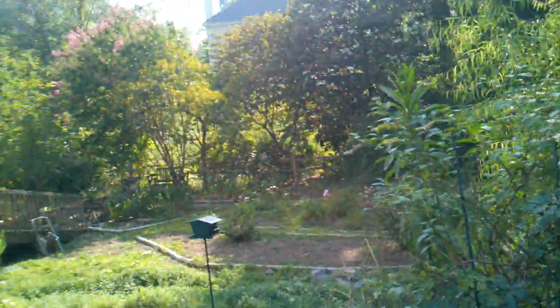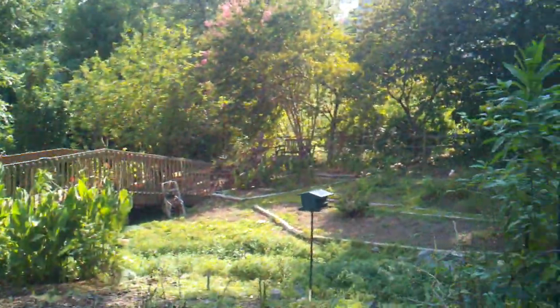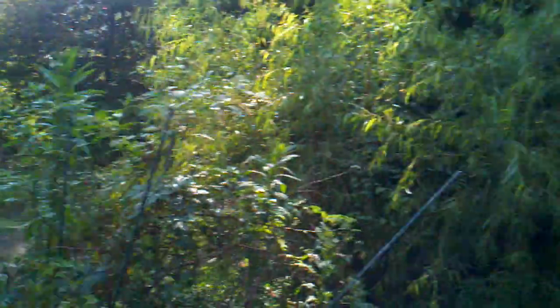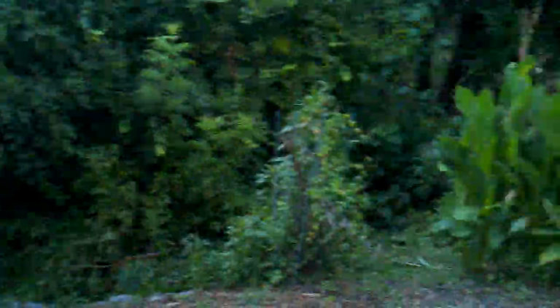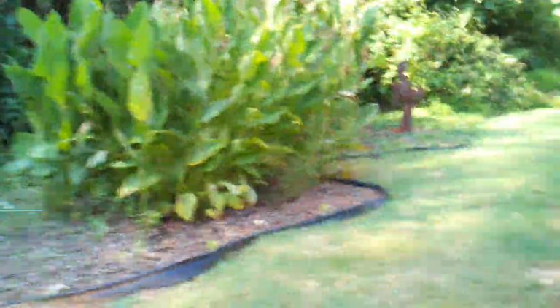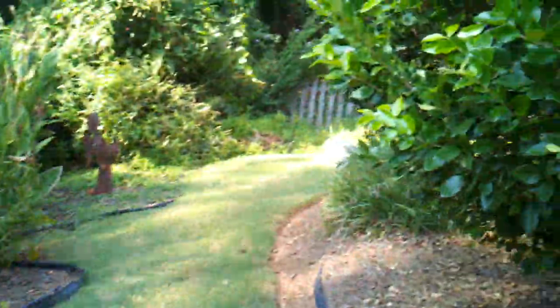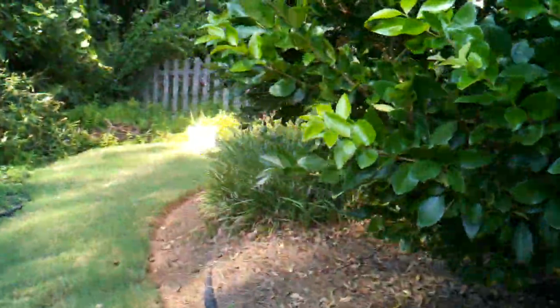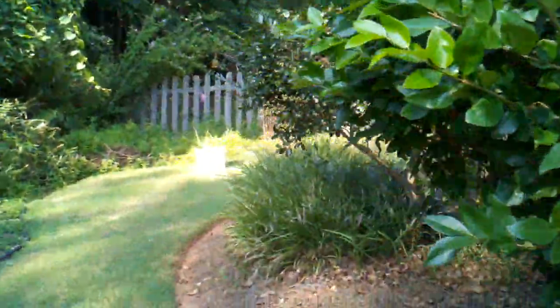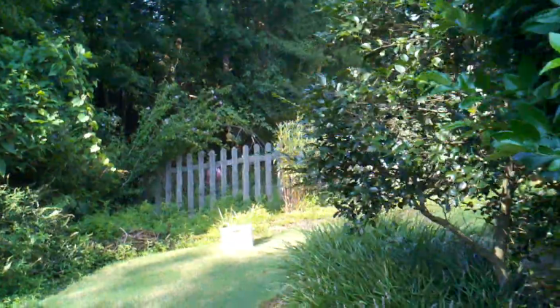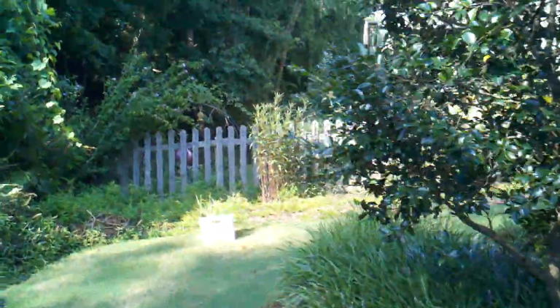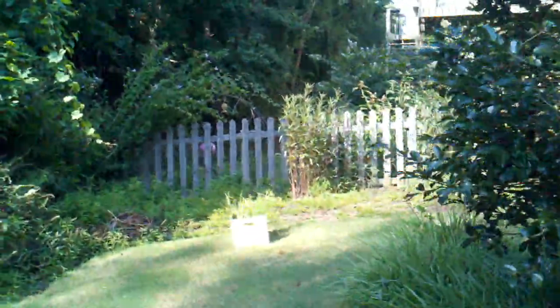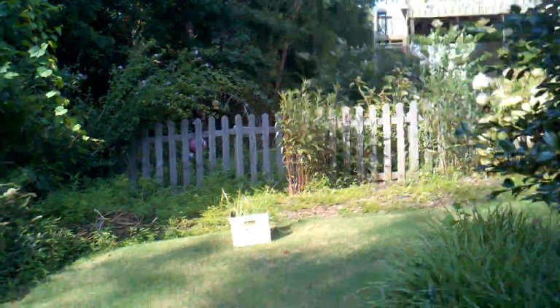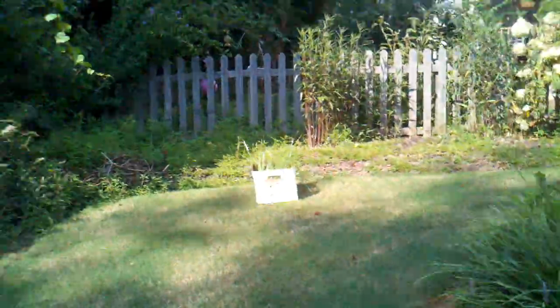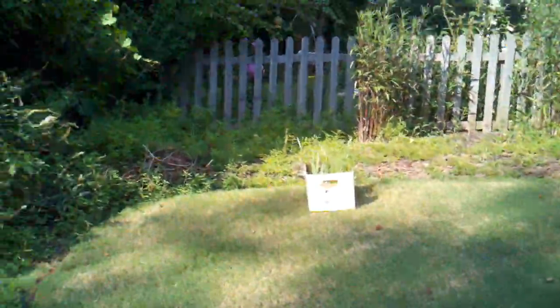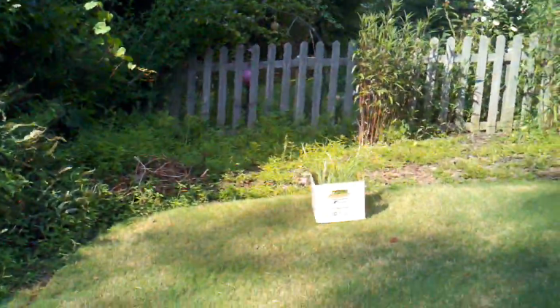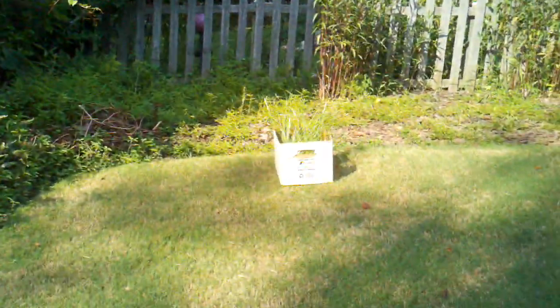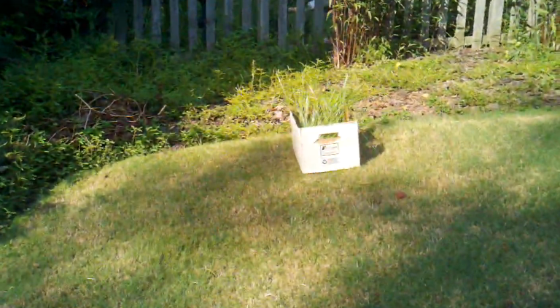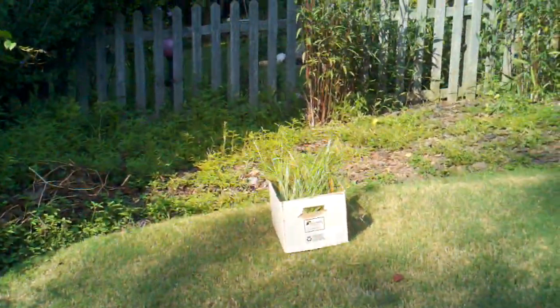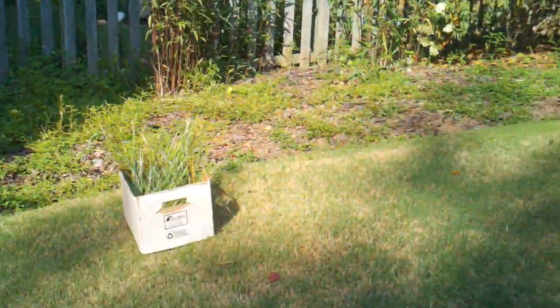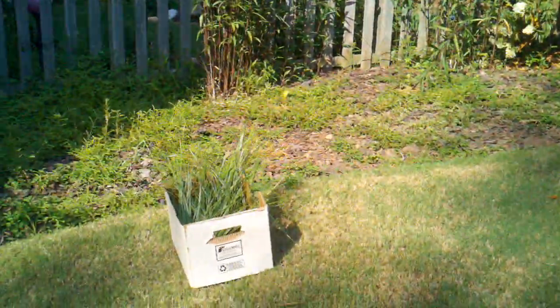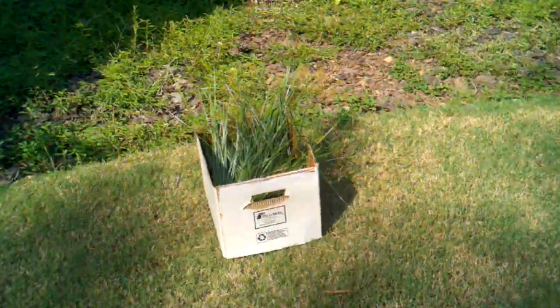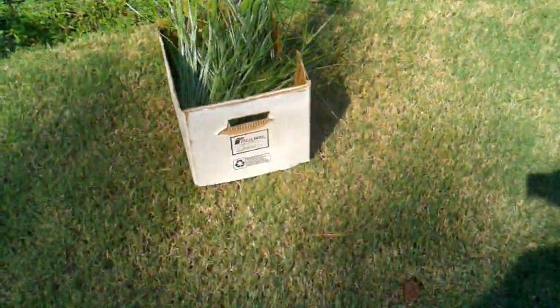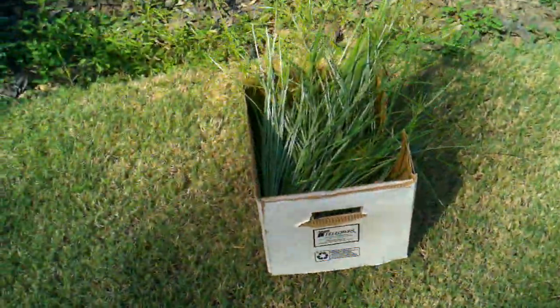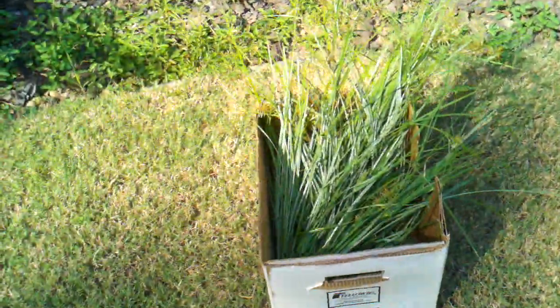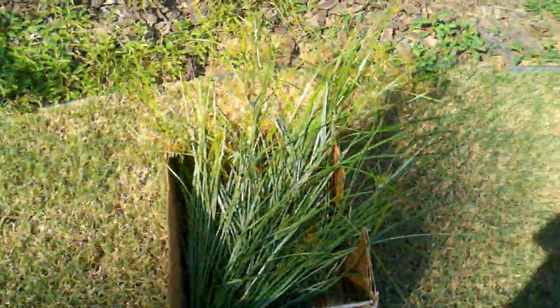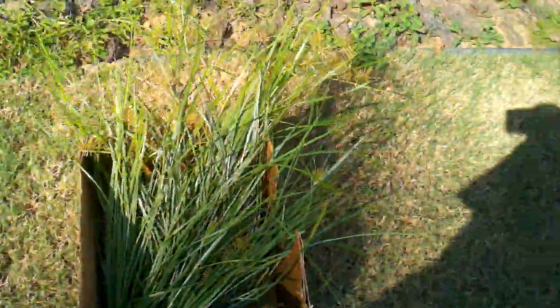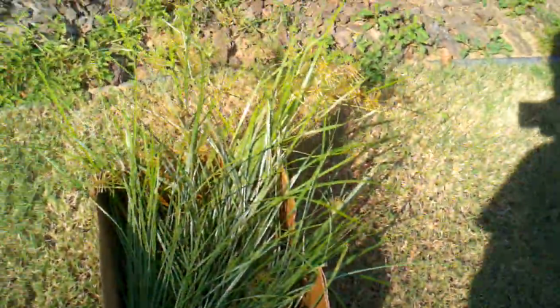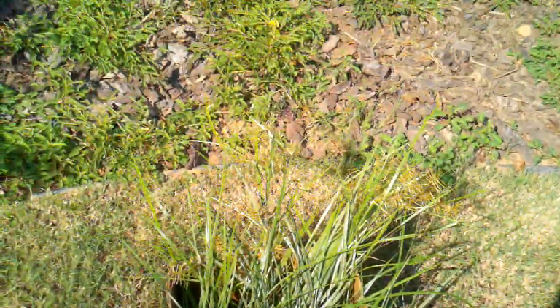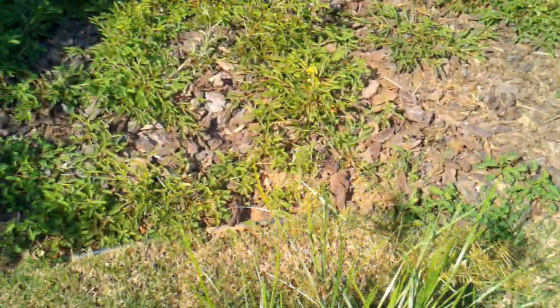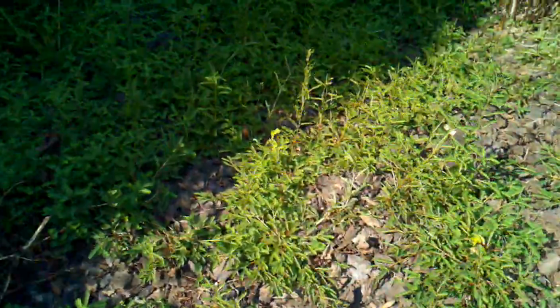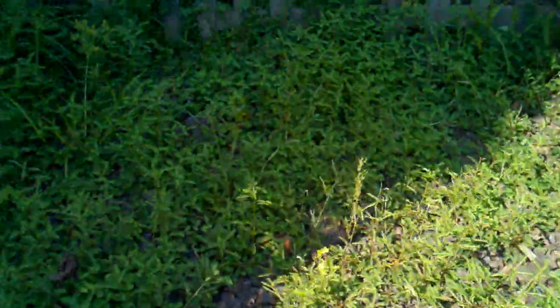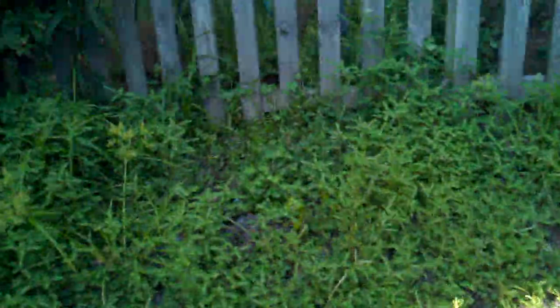It doesn't look that great, I know, but it's getting there — it's going to be a couple days thing. I was just out here and decided to come get the guinea pigs some food and ended up finding this little beauty.